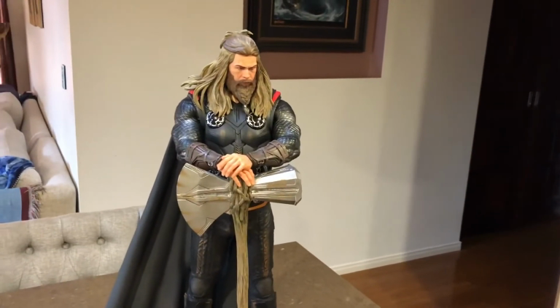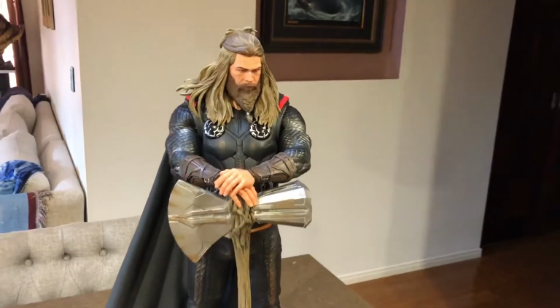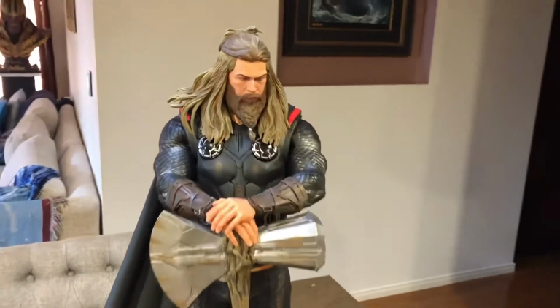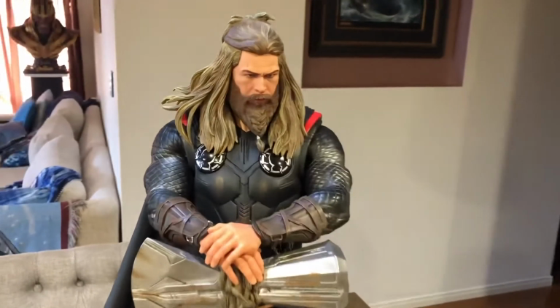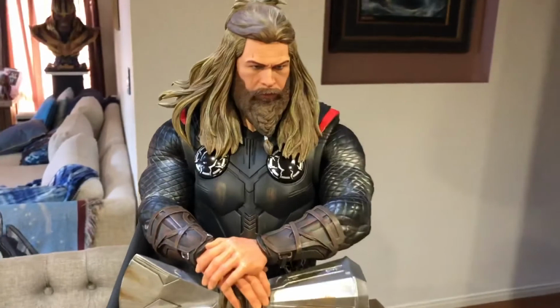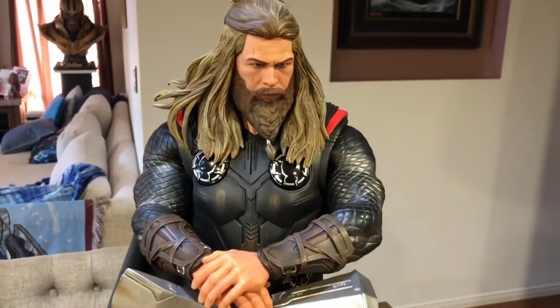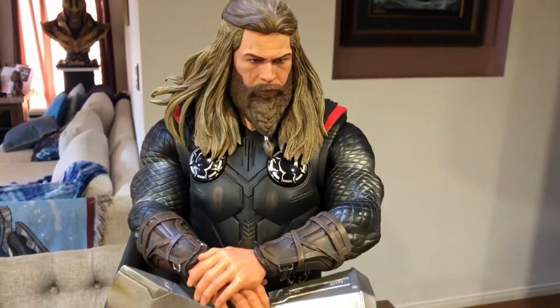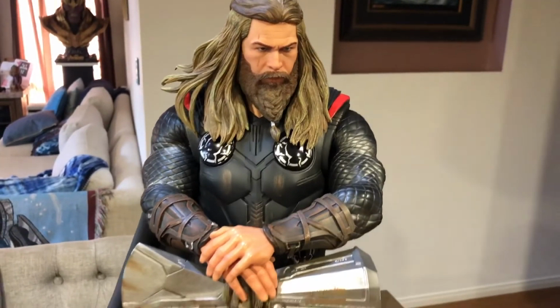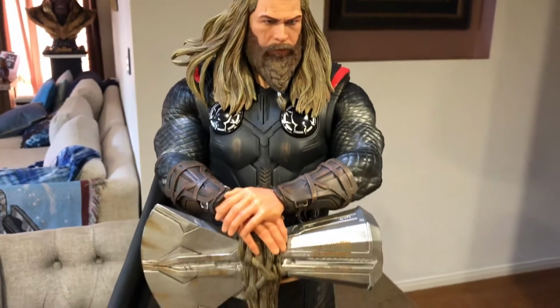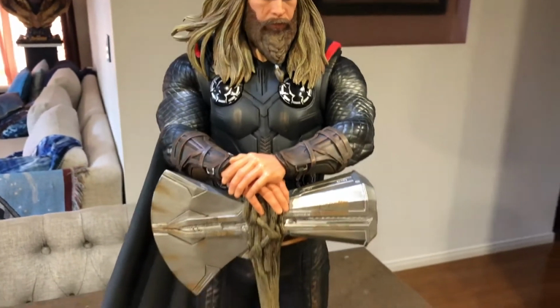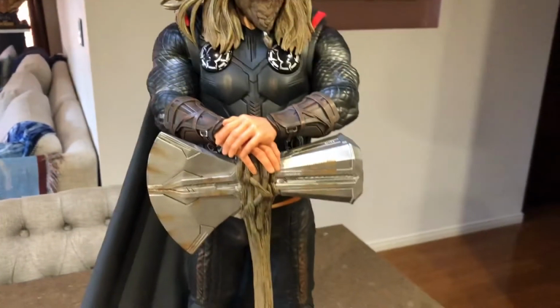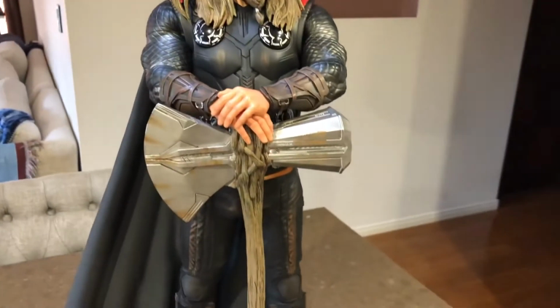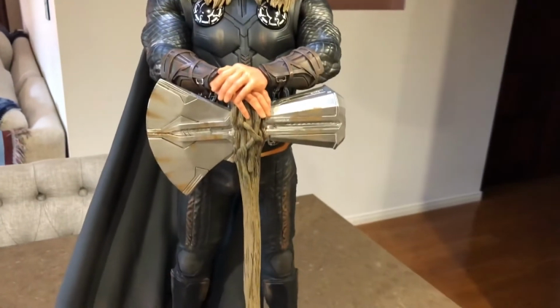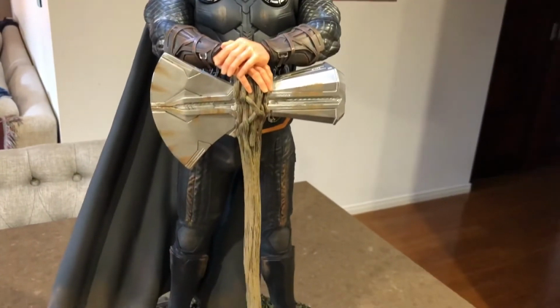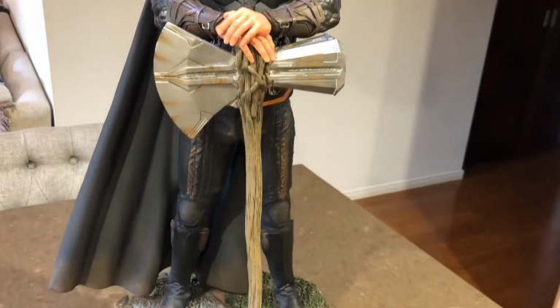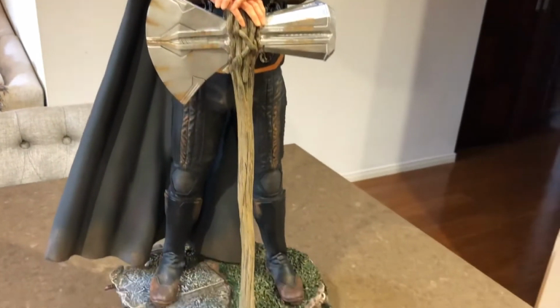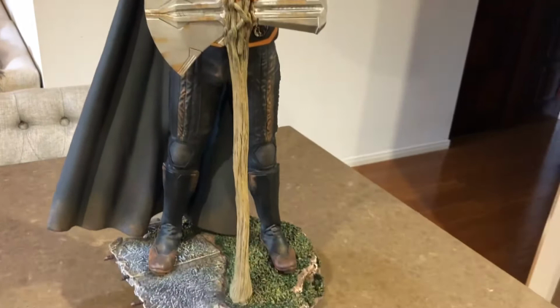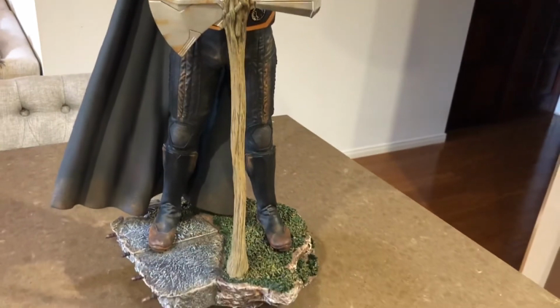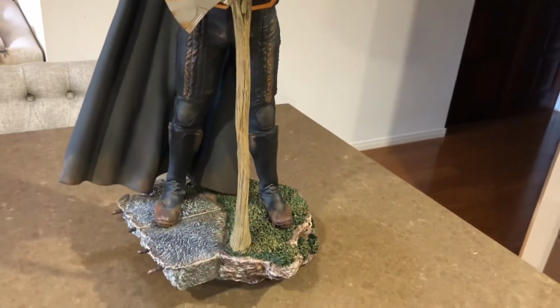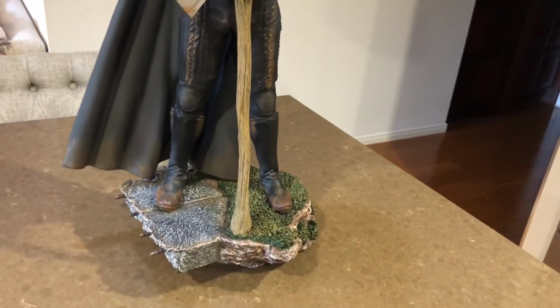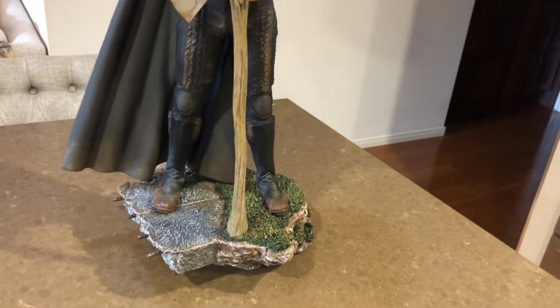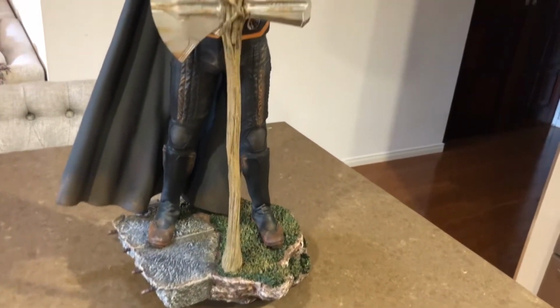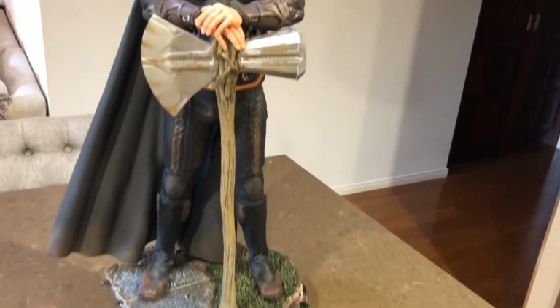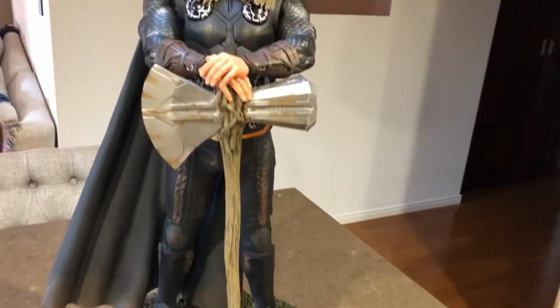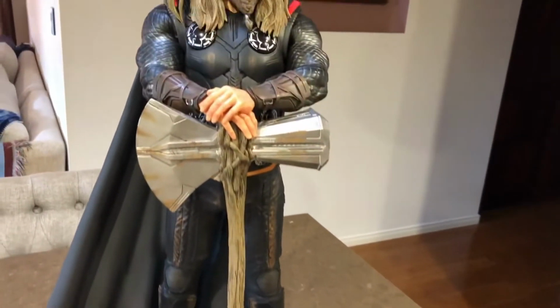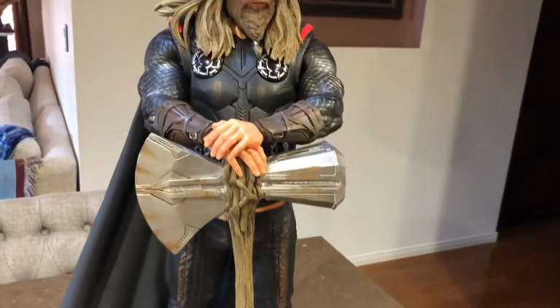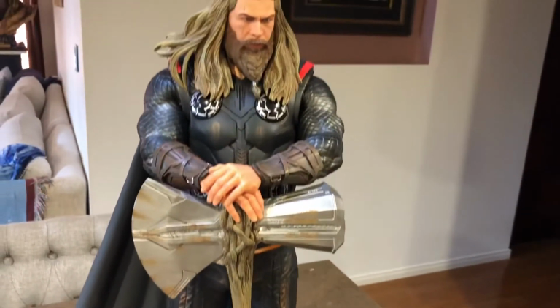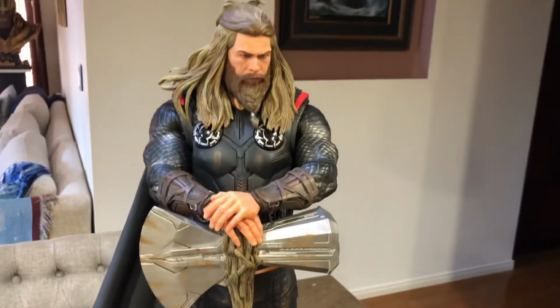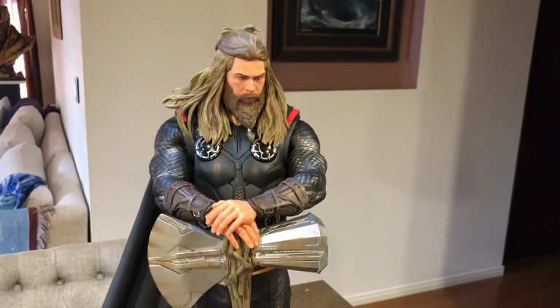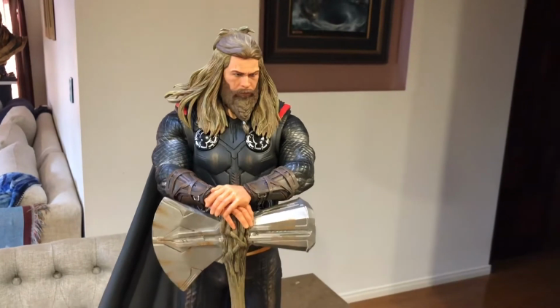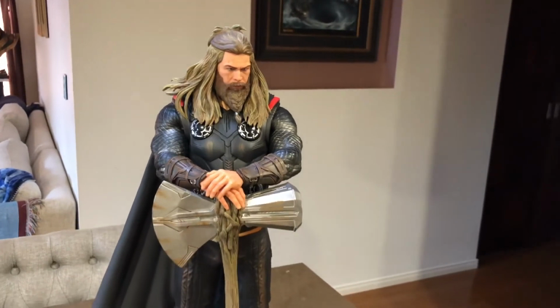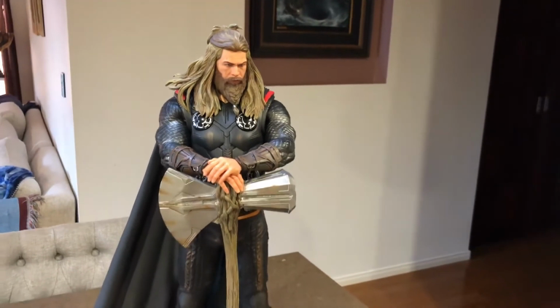First thoughts — really happy with the portrait, looks pretty good, pretty spot on. That hammer is absolutely huge and it definitely stands out in this pose.